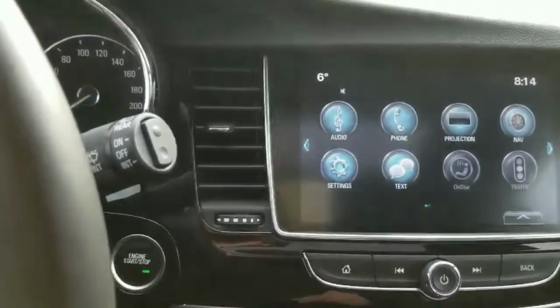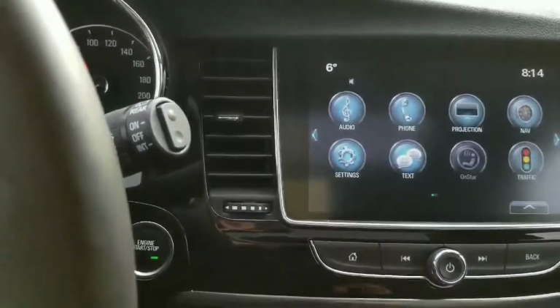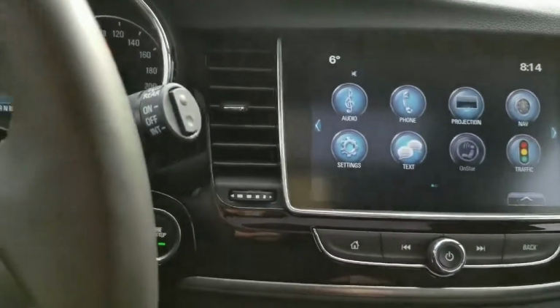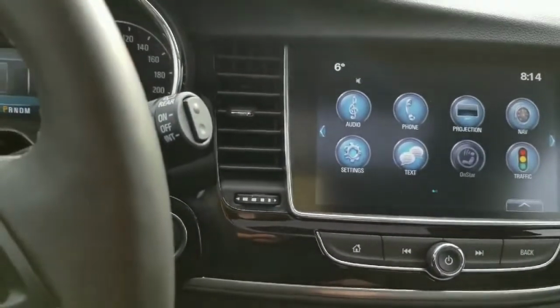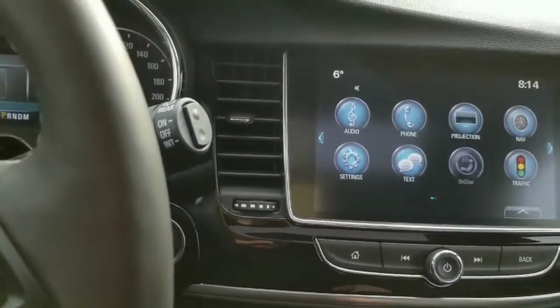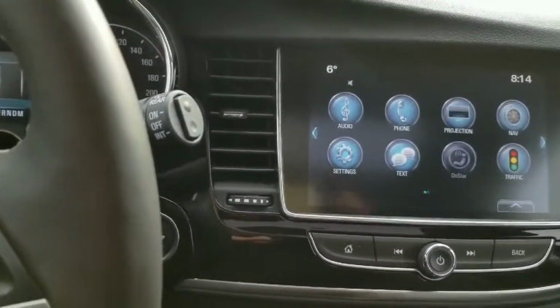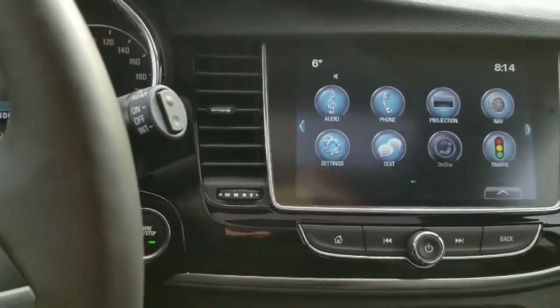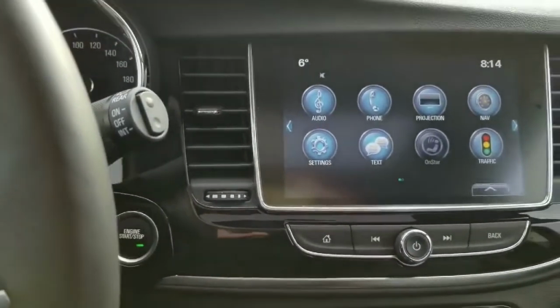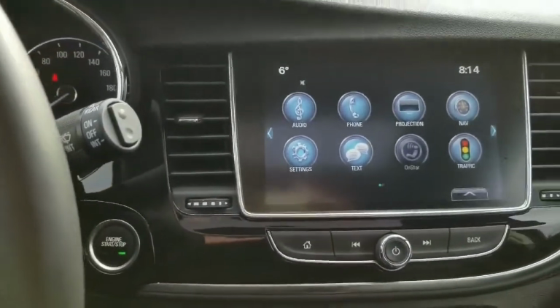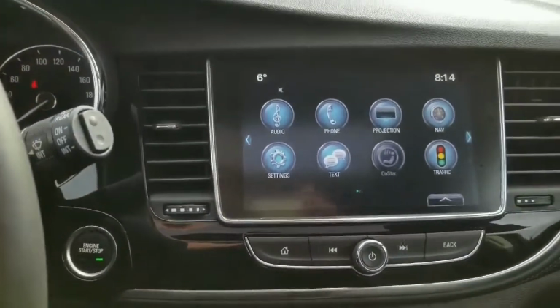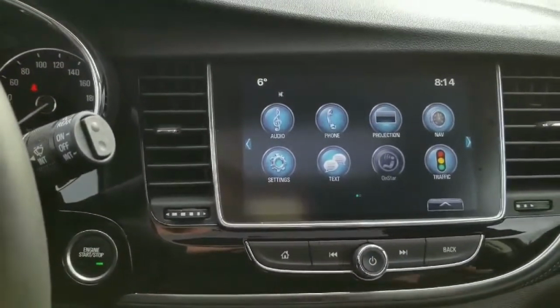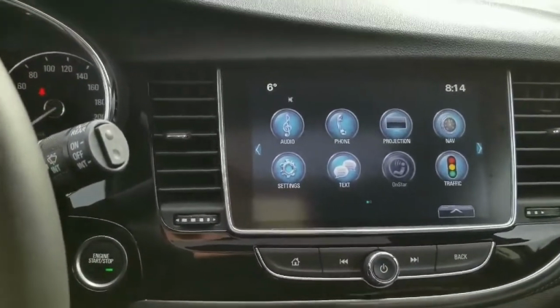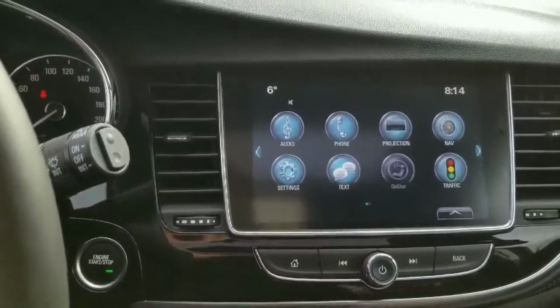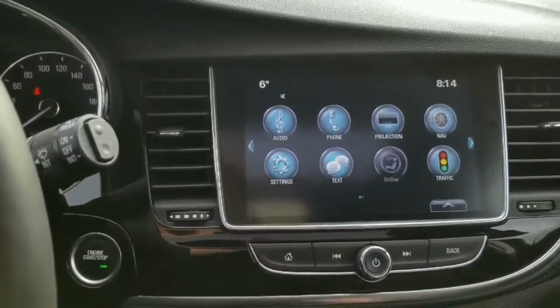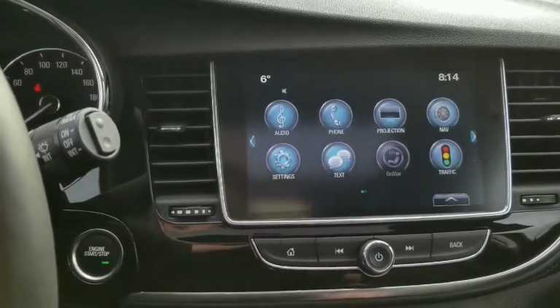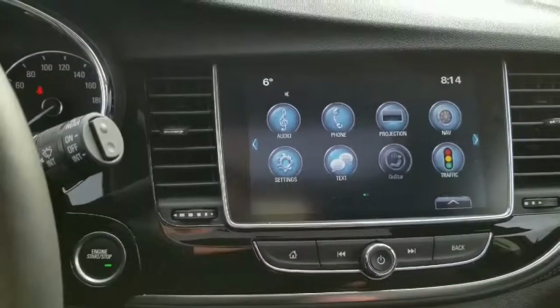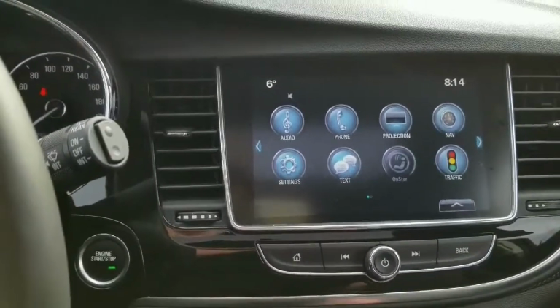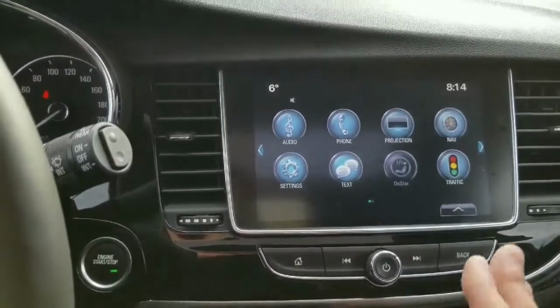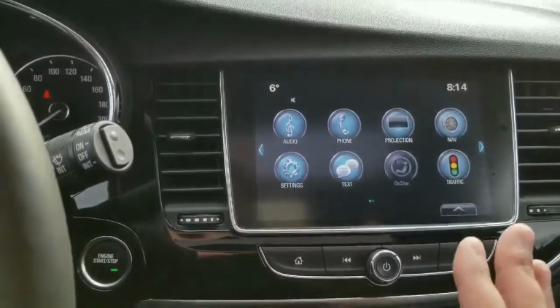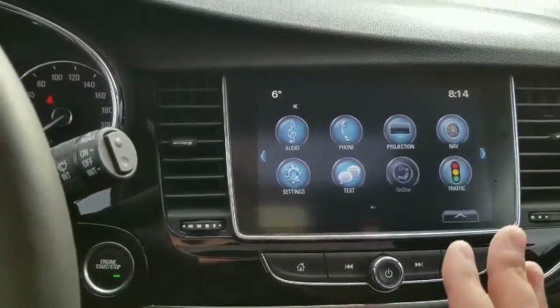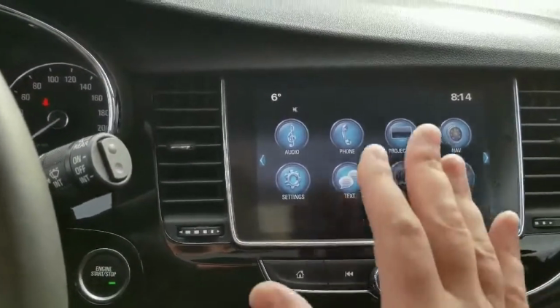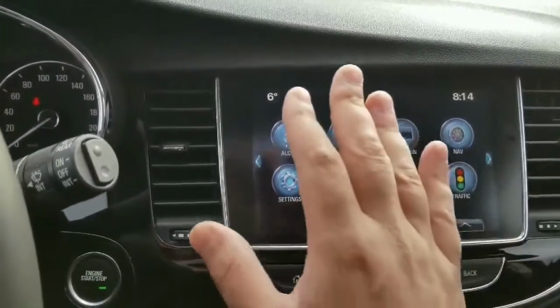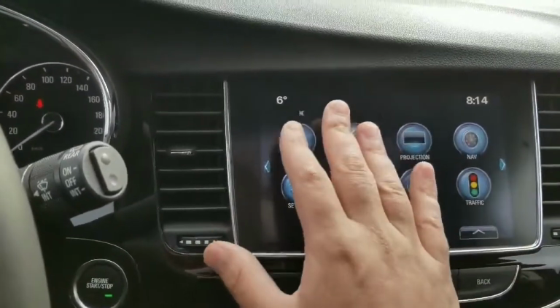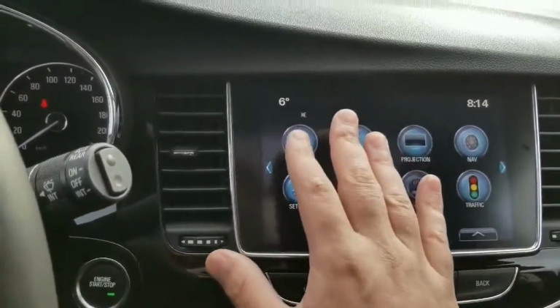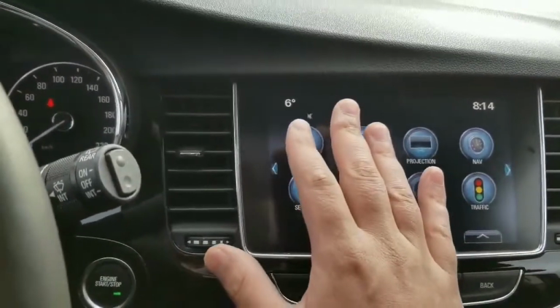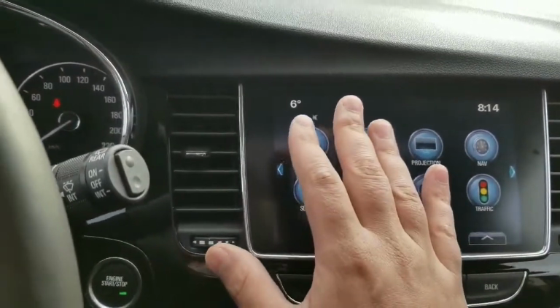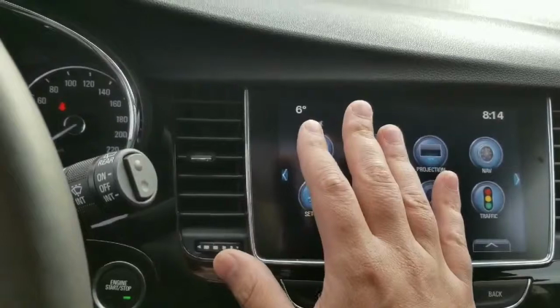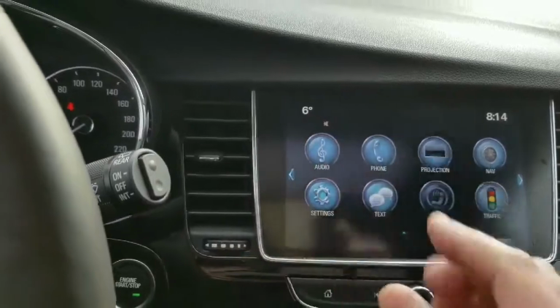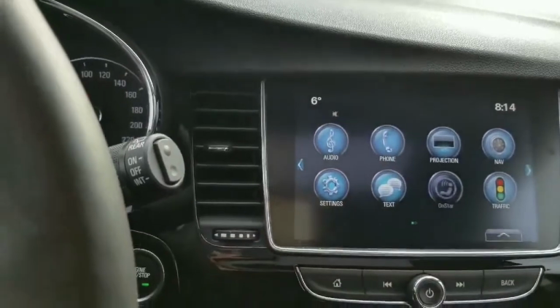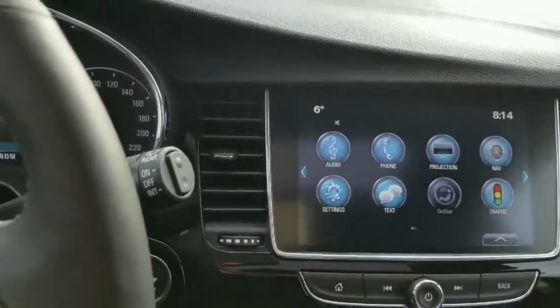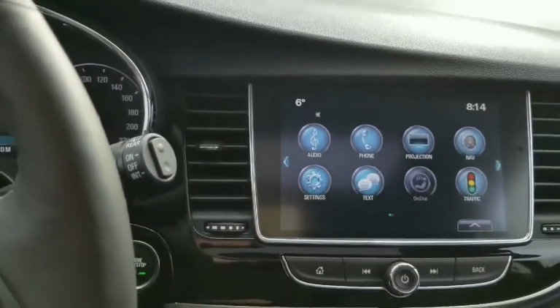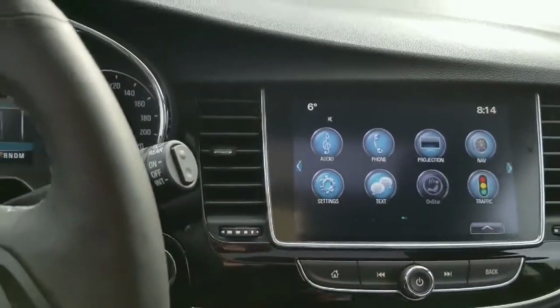You have Apple CarPlay and Android Auto in here. What that means is you plug in your phone — Apple or Android — and this essentially becomes your screen. Amazing — no more fines.